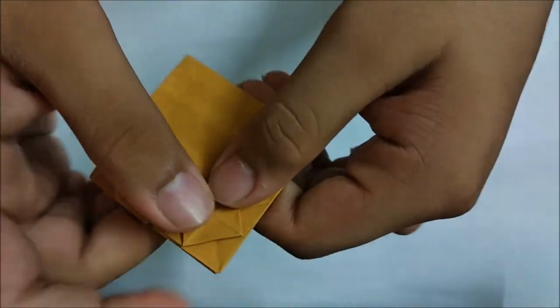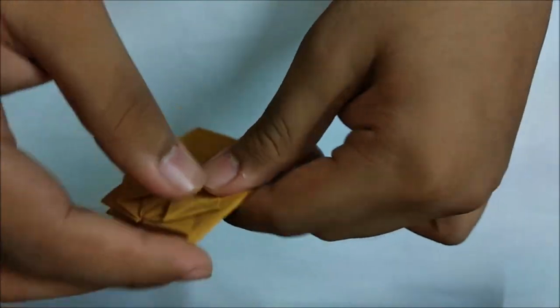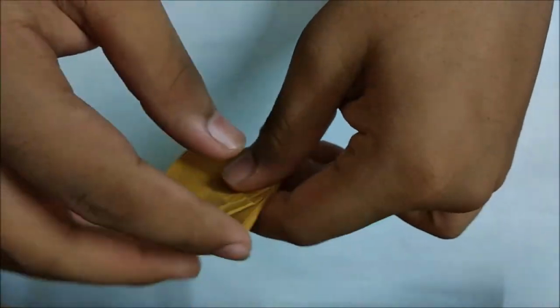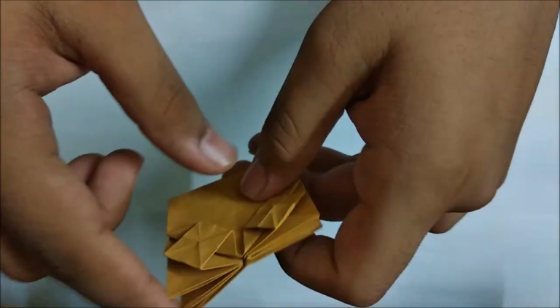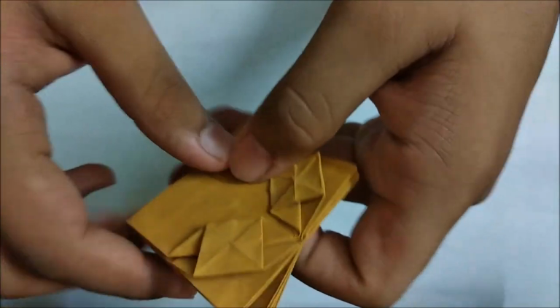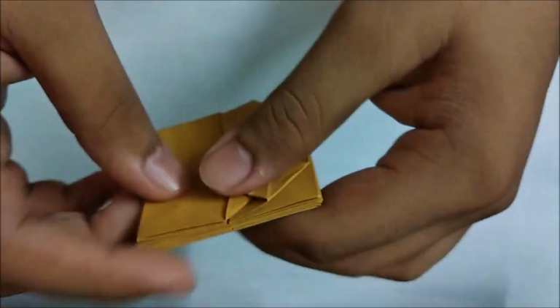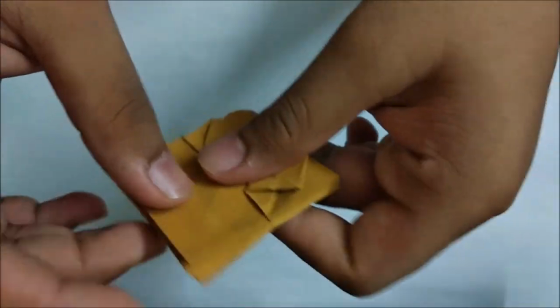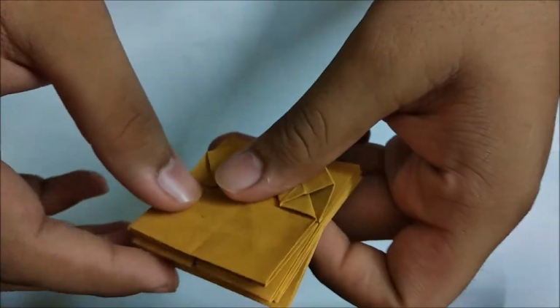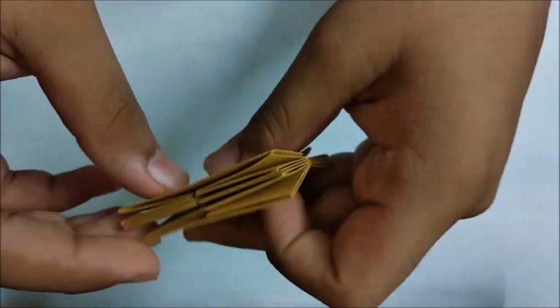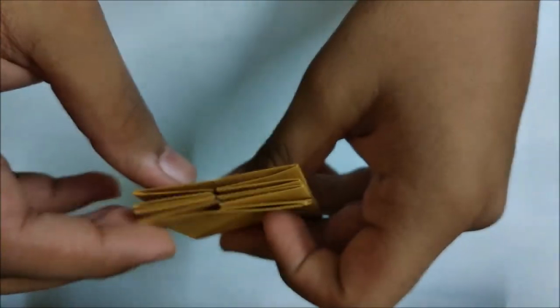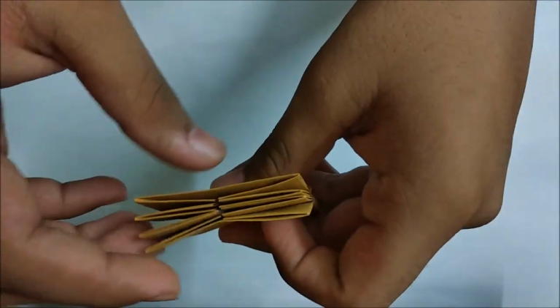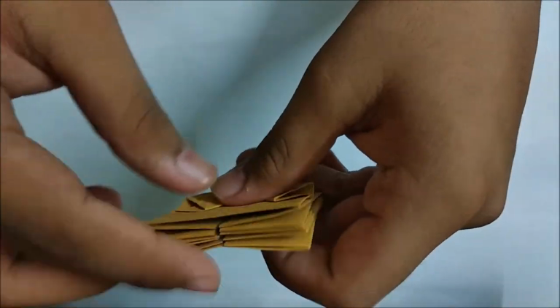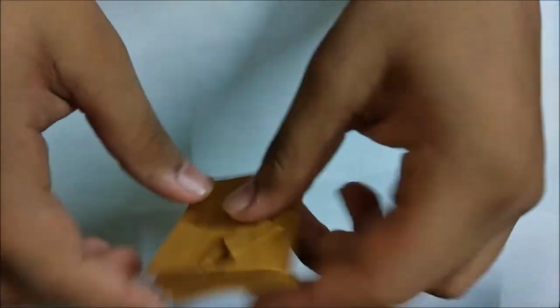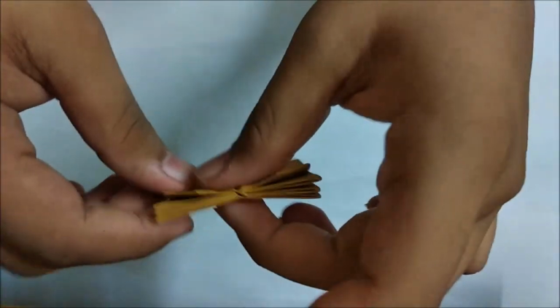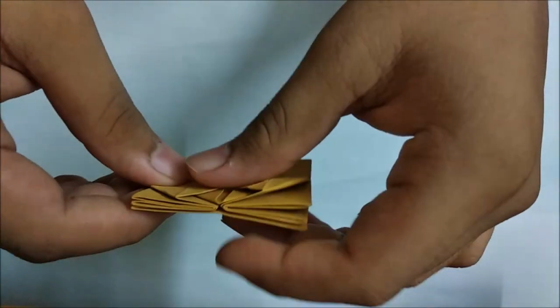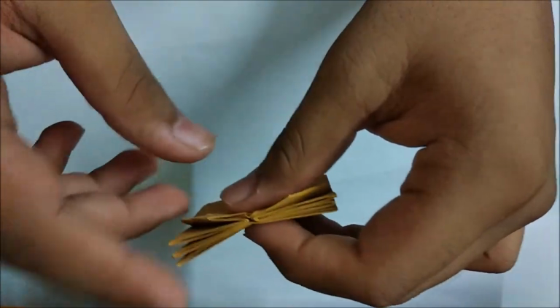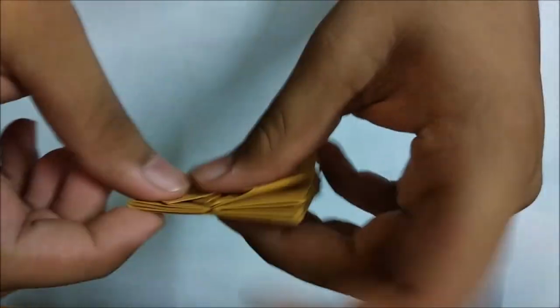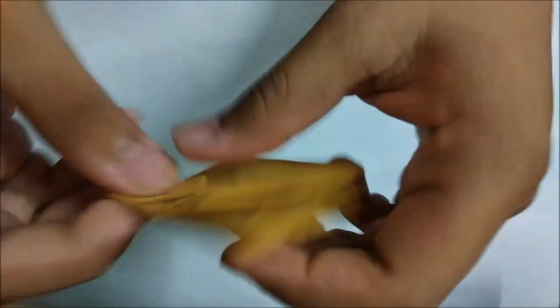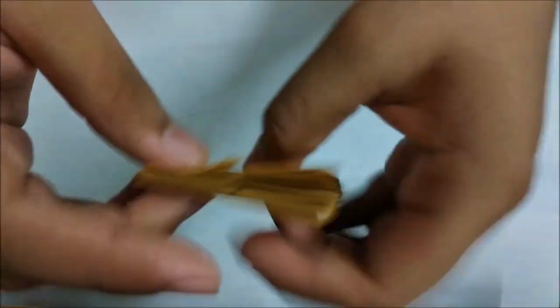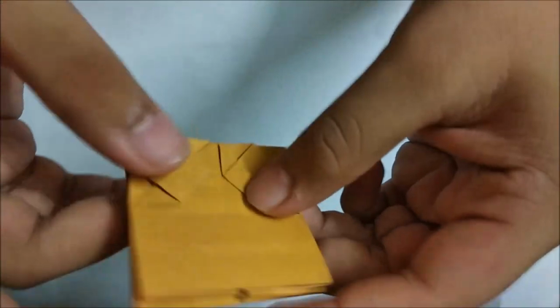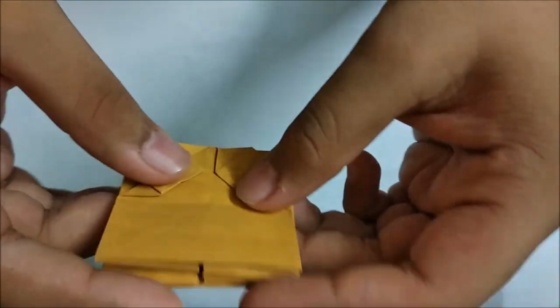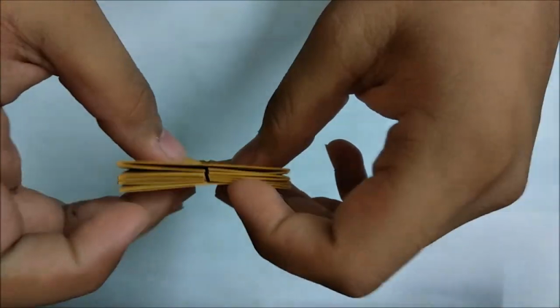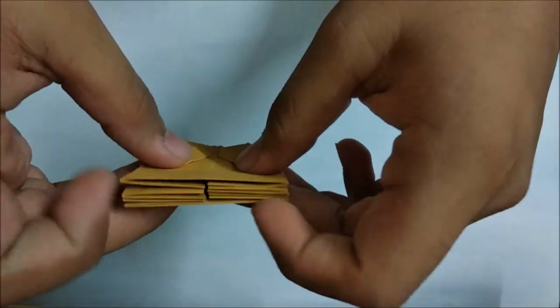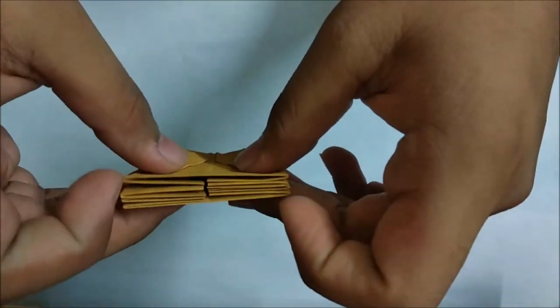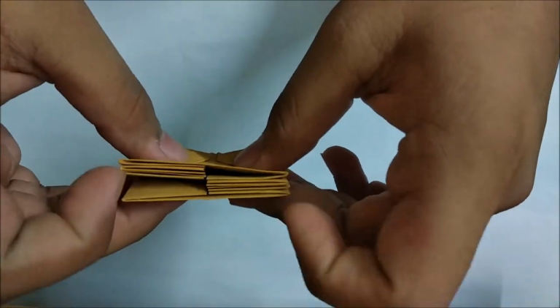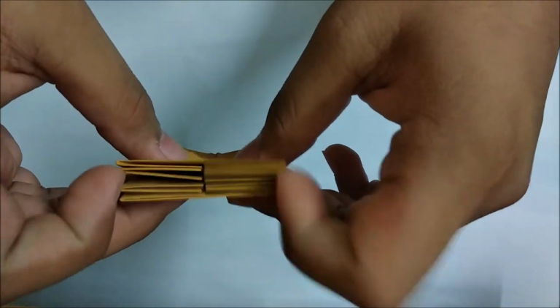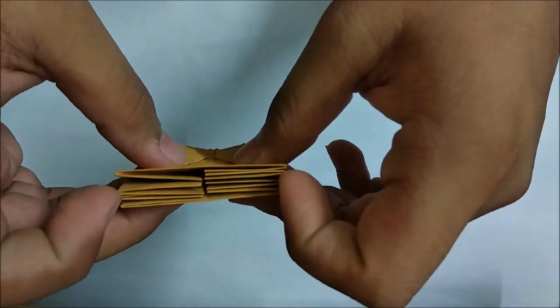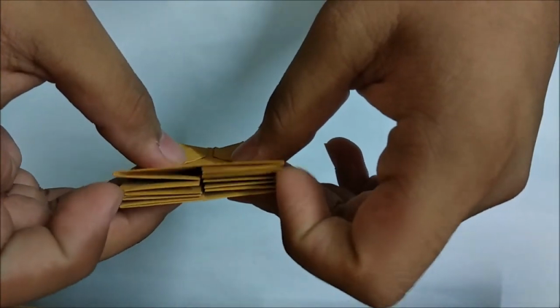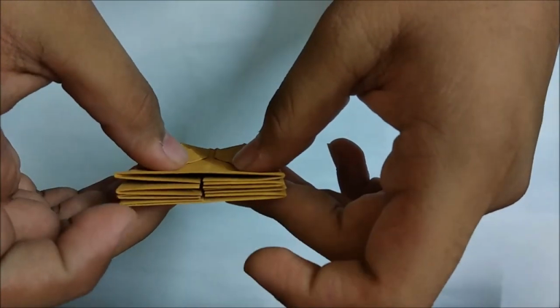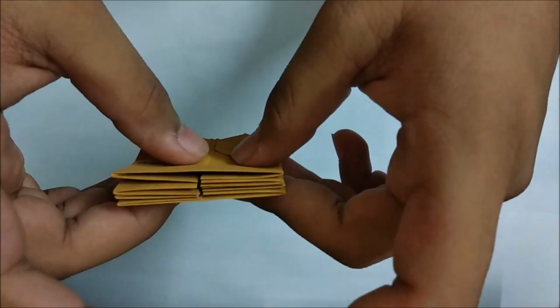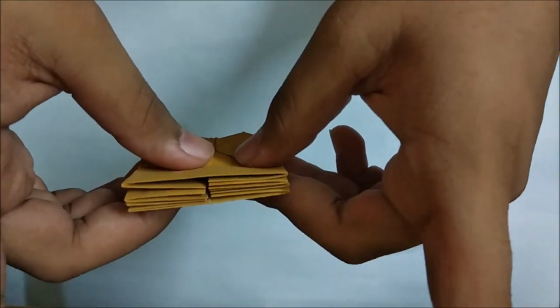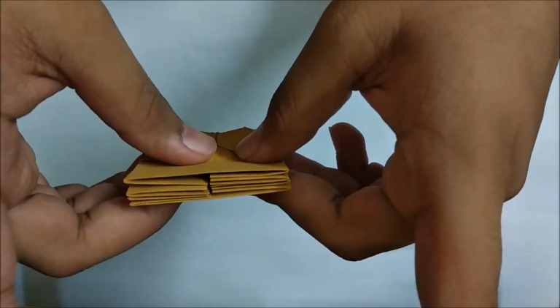Now do the same things on all the four flaps, on all four sides. Here we have three flaps and here we have four flaps on both sides. Just repeat the steps.